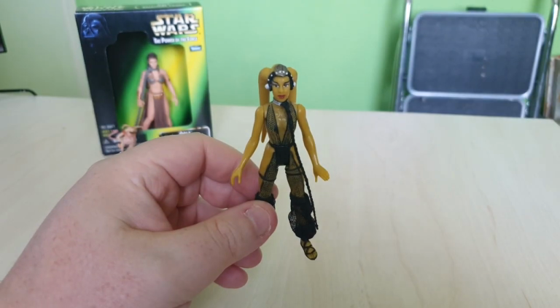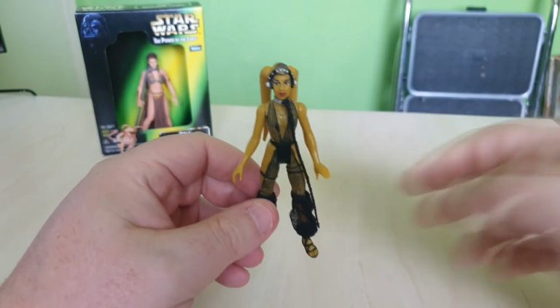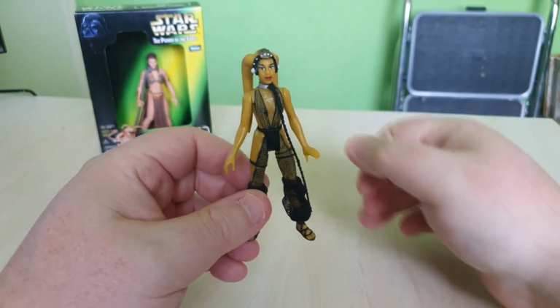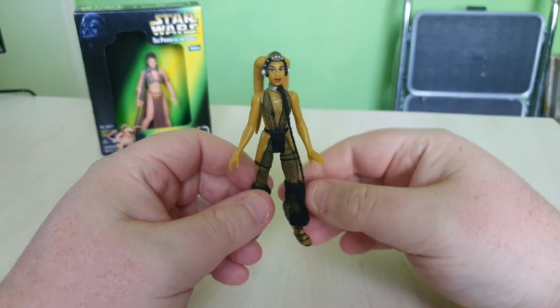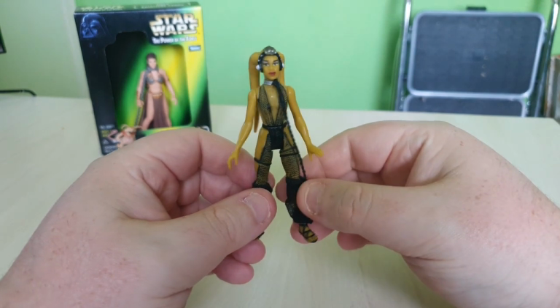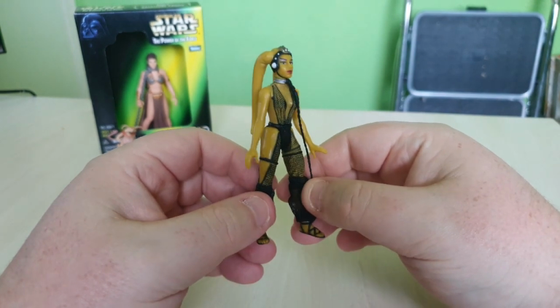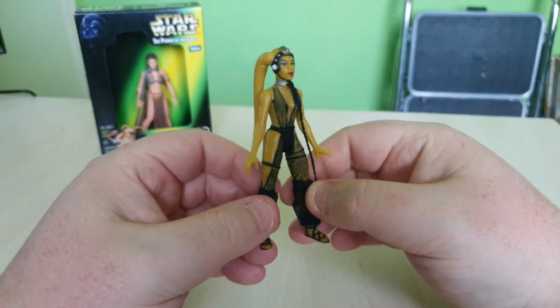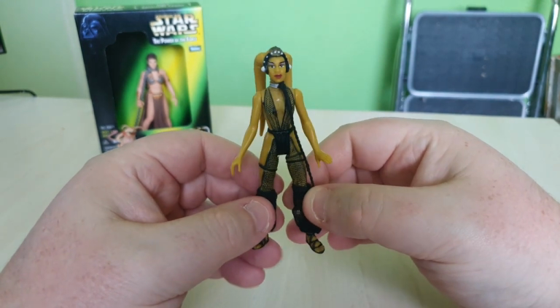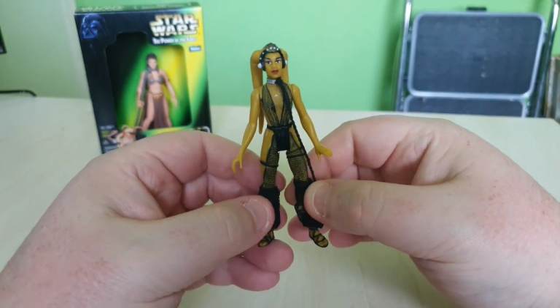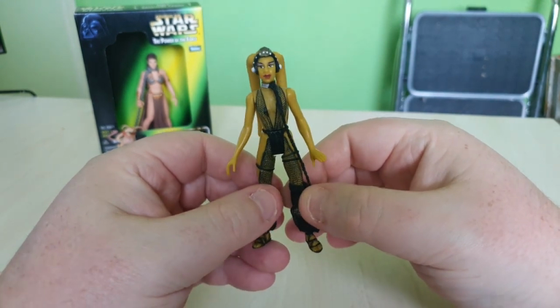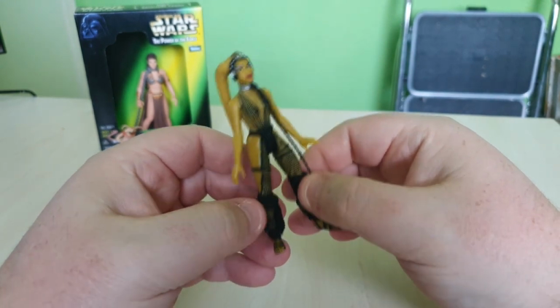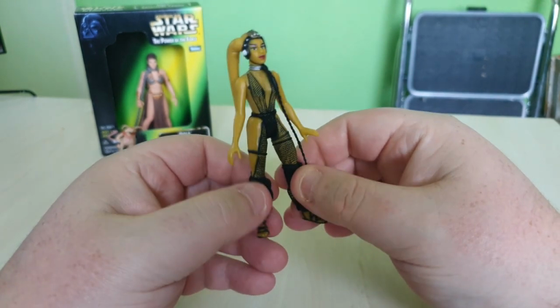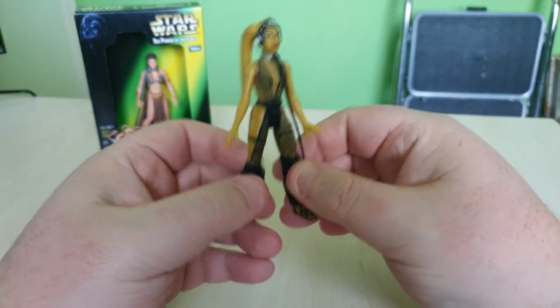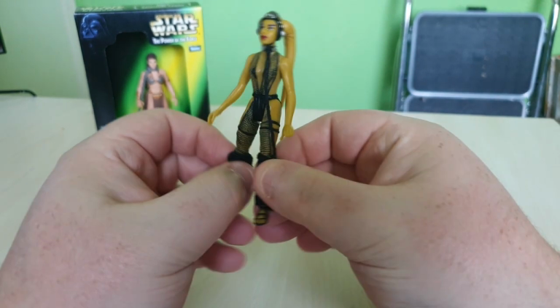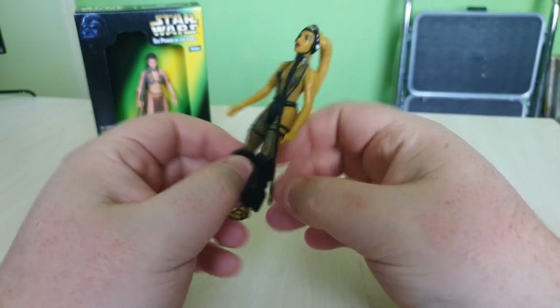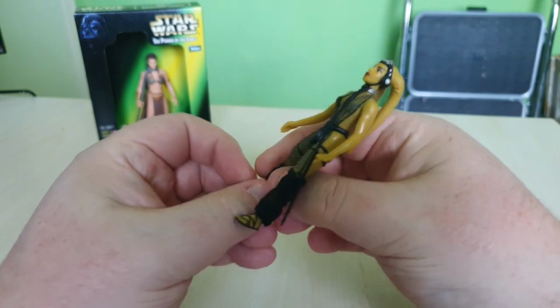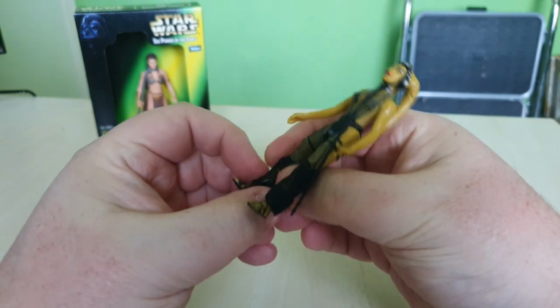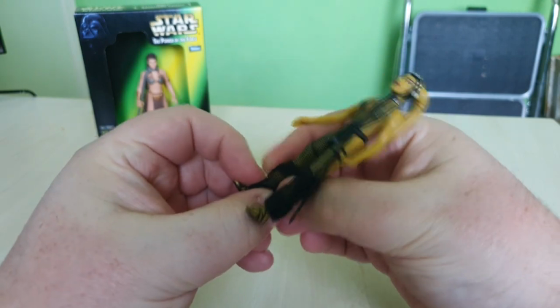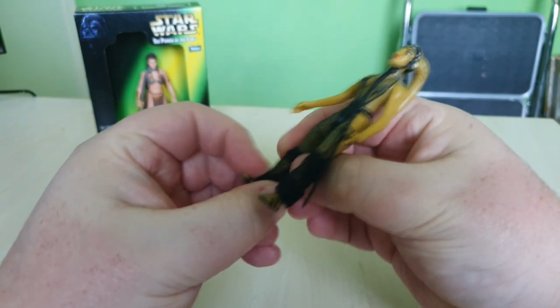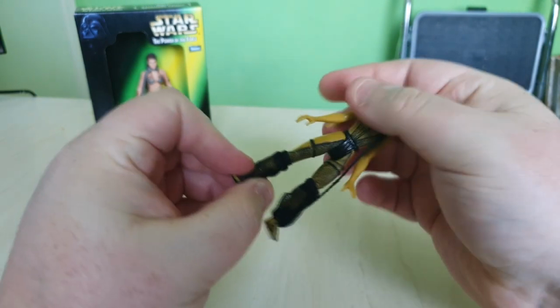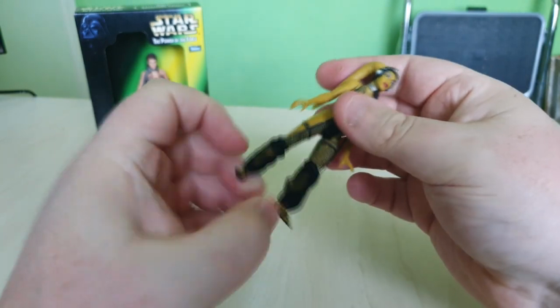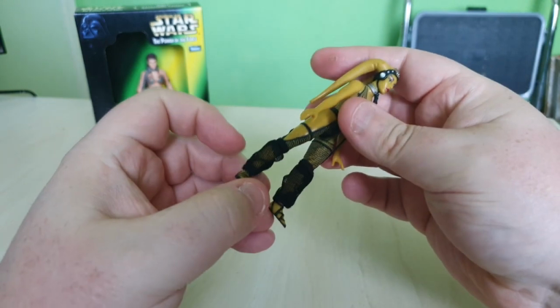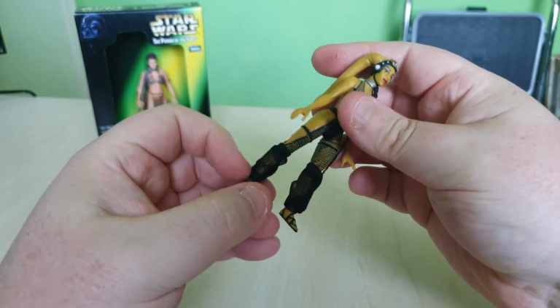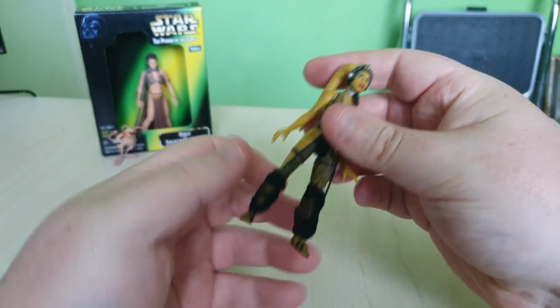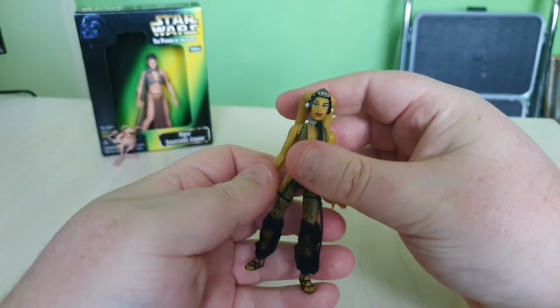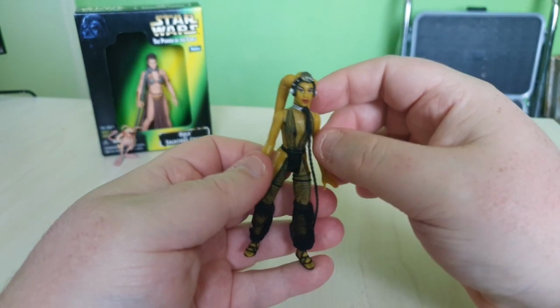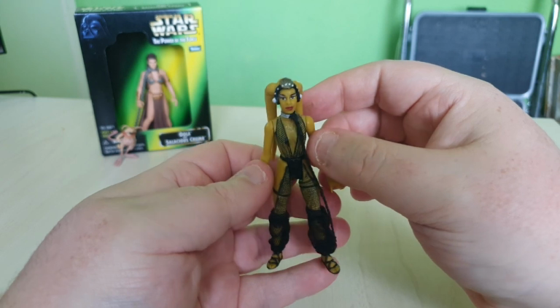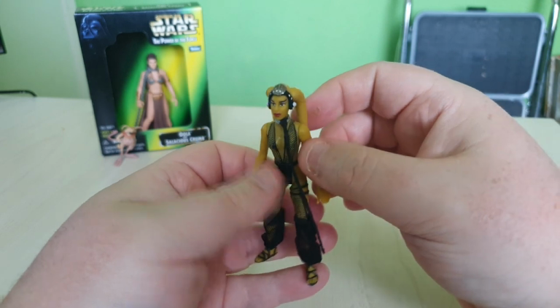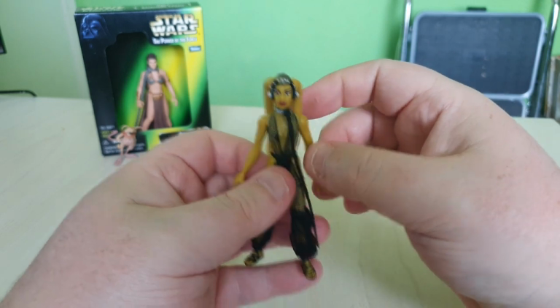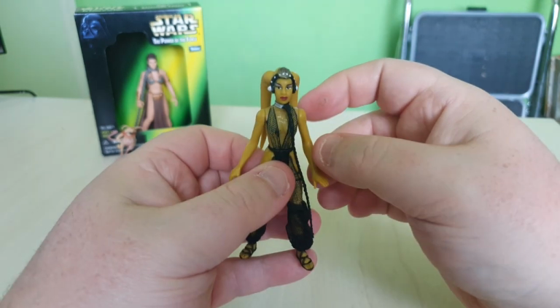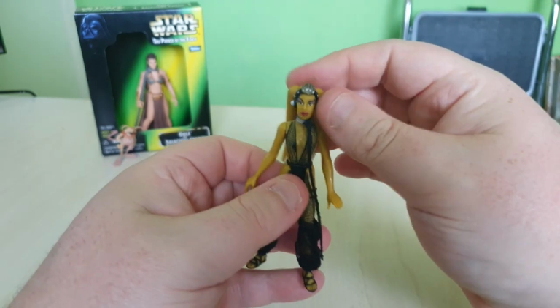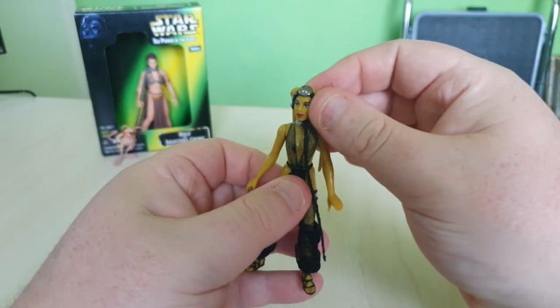The head moves from side to side — actually a little more movement than normal, which is nice. And I love the long tendrils as well. Definitely all in all this is a good all-round figure, and I'm glad I got her. Why won't they release her in six inch? That would be so cool, especially with Return of the Jedi right around the corner.